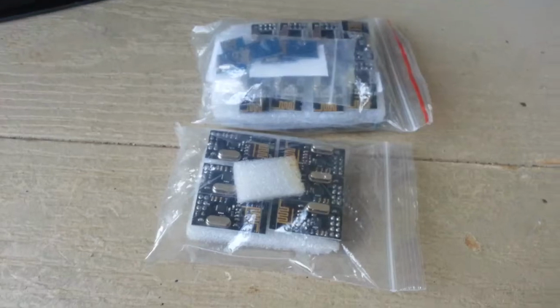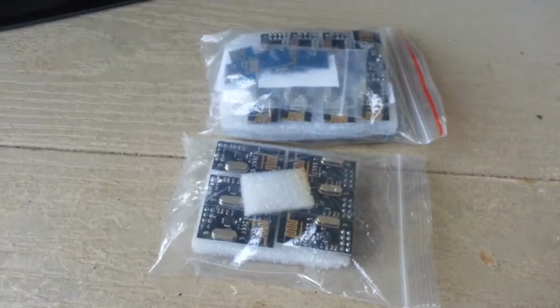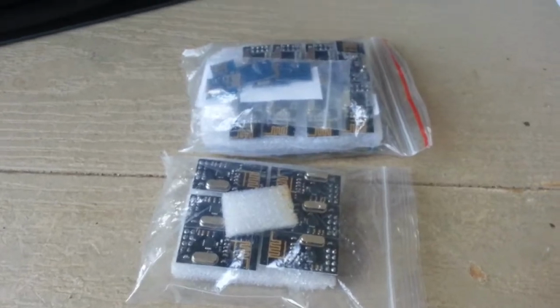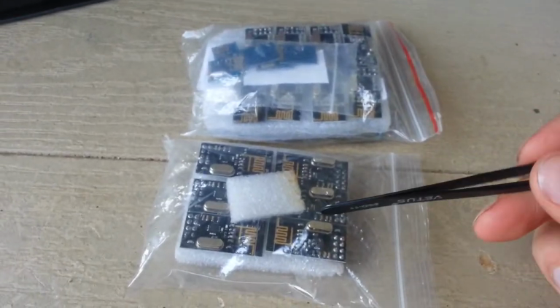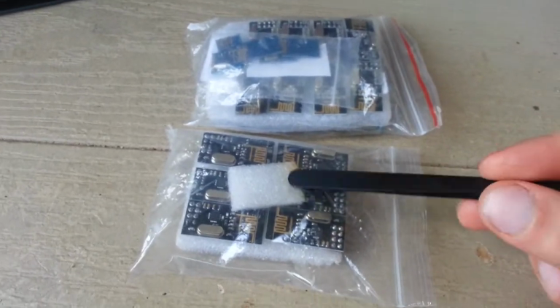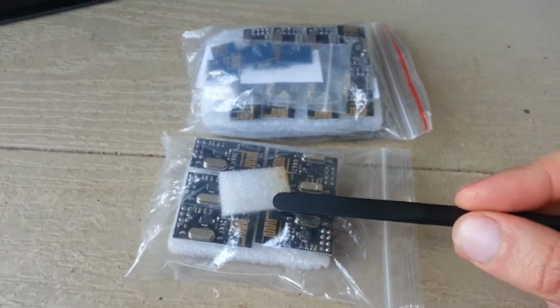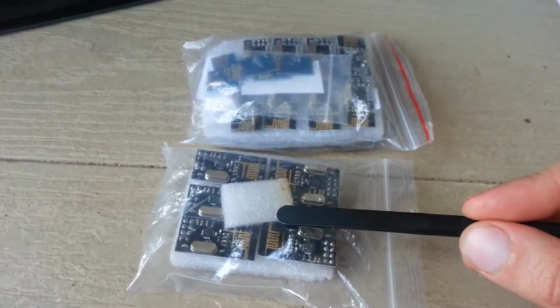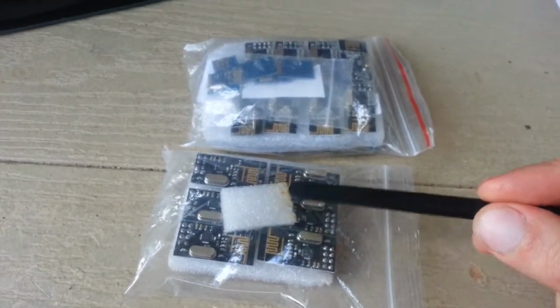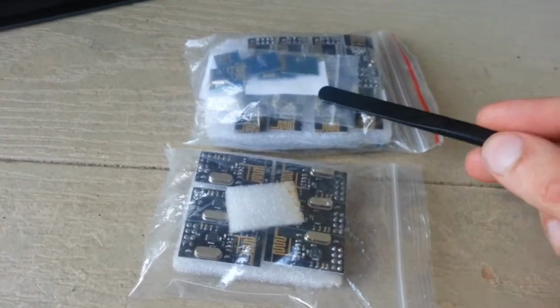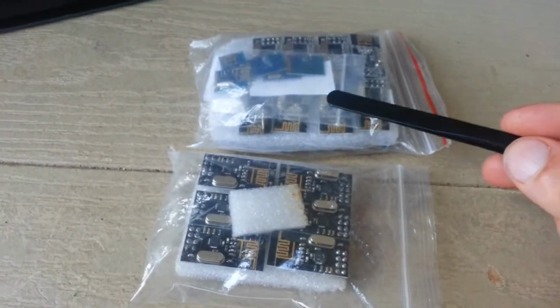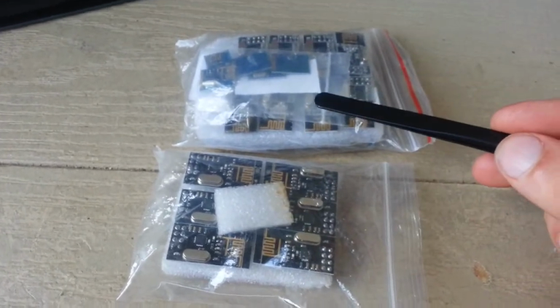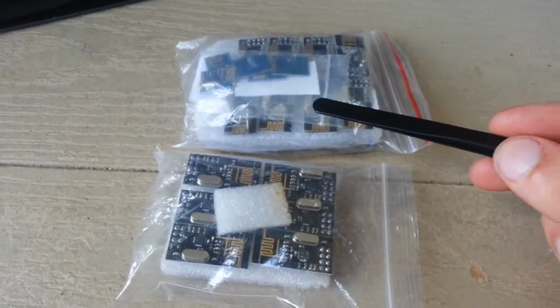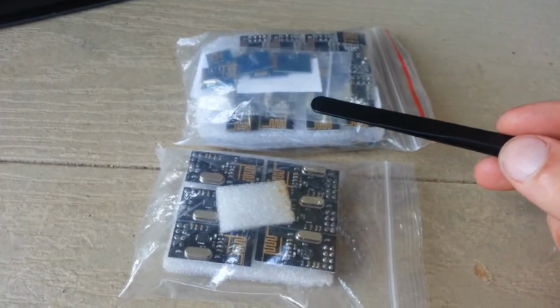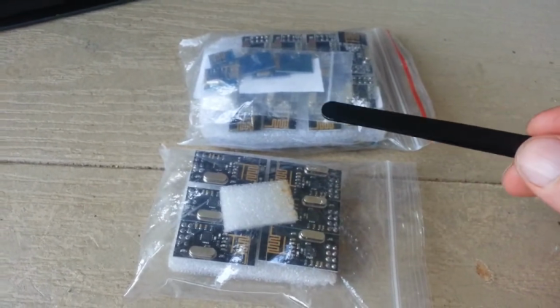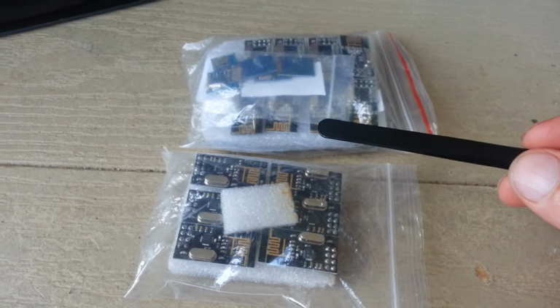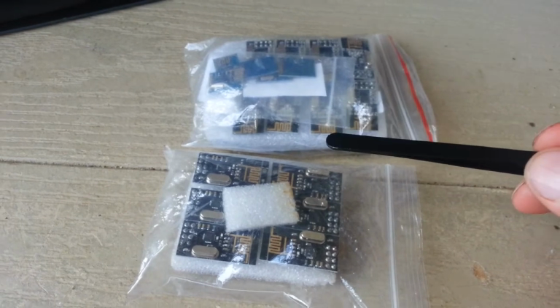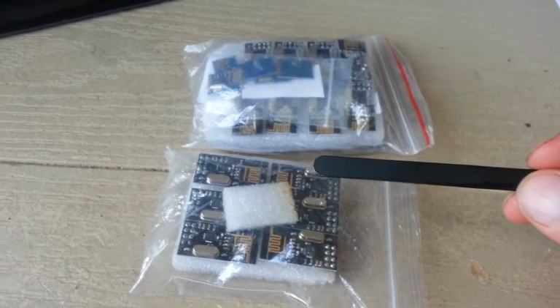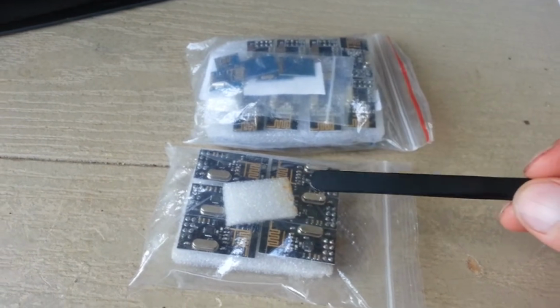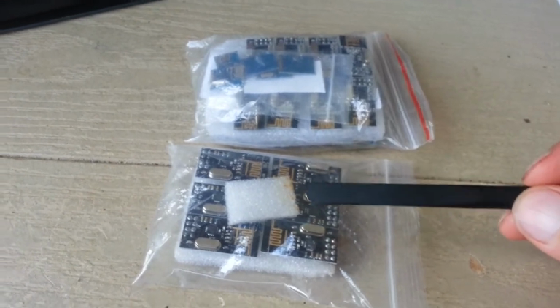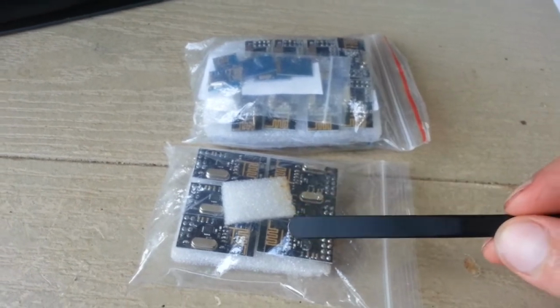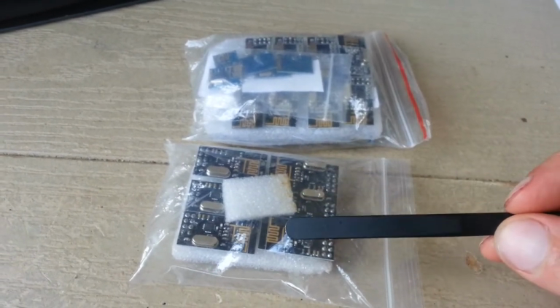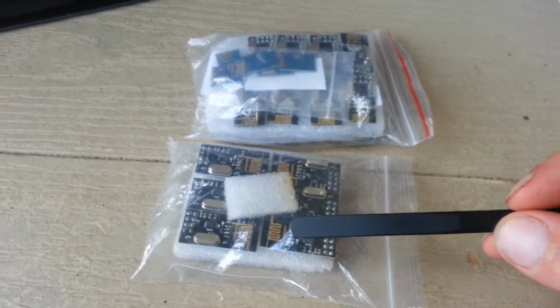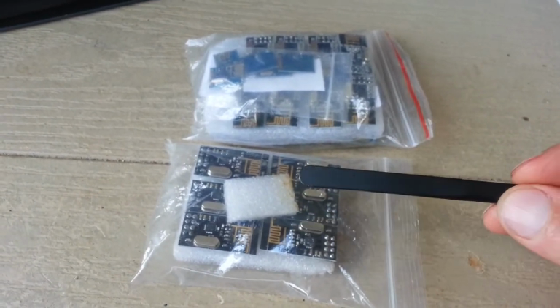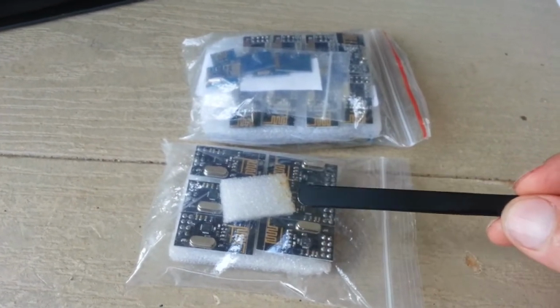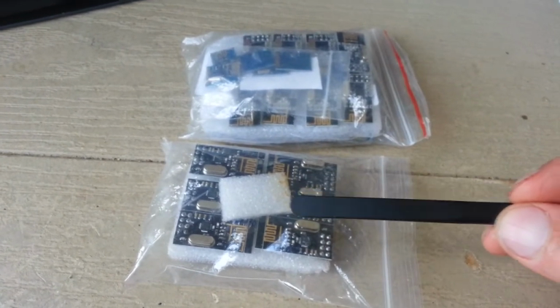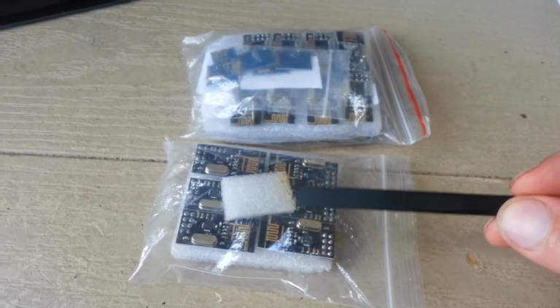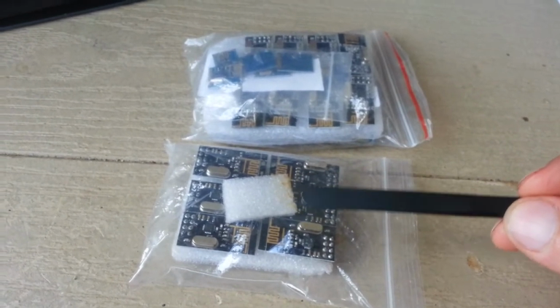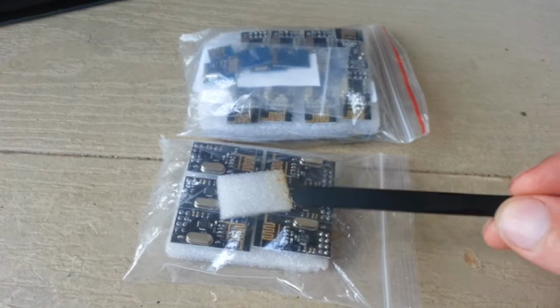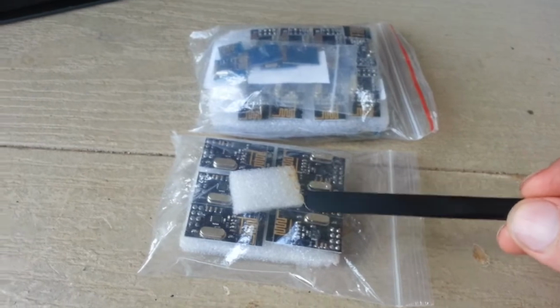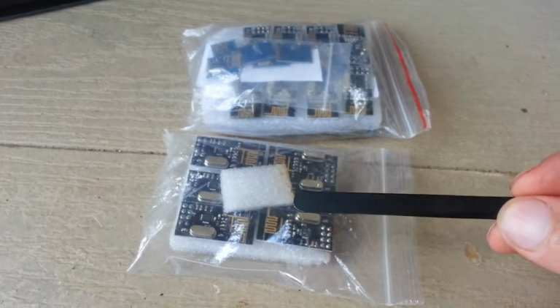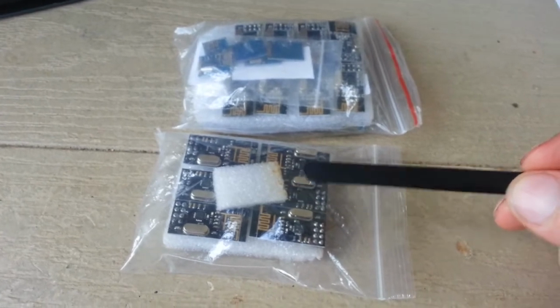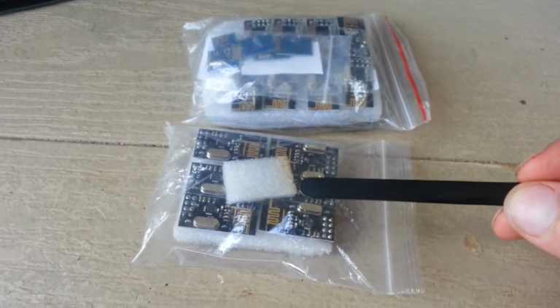I have a small collection of NRF24 modules of different types and I'd like to test how good those modules are, what is the range, and how much I can squeeze from them.